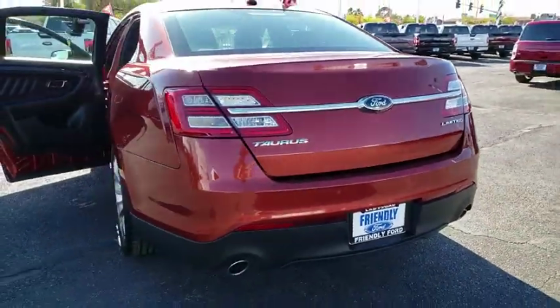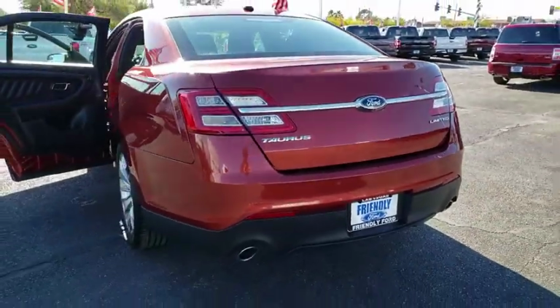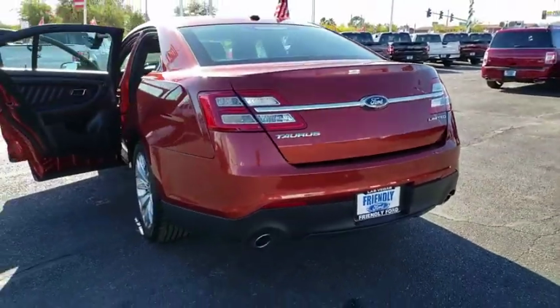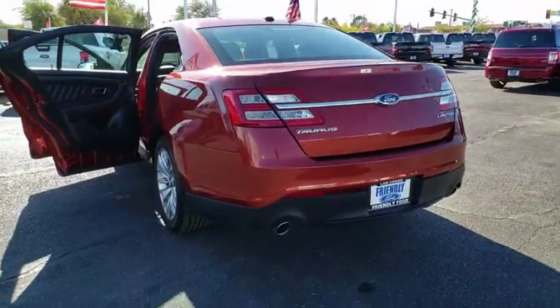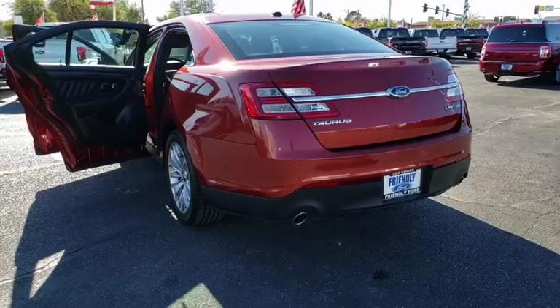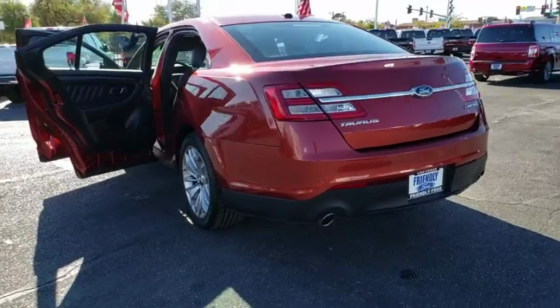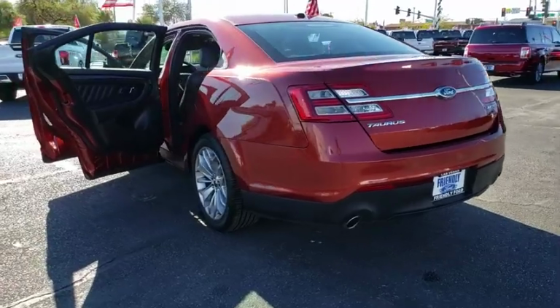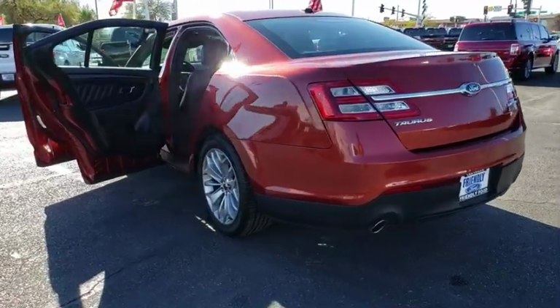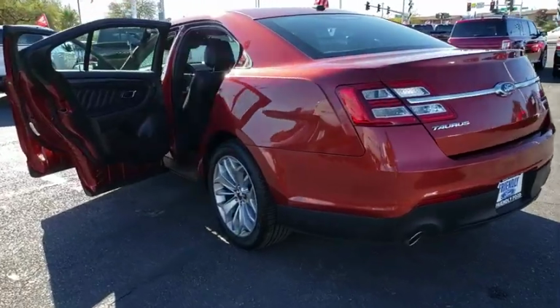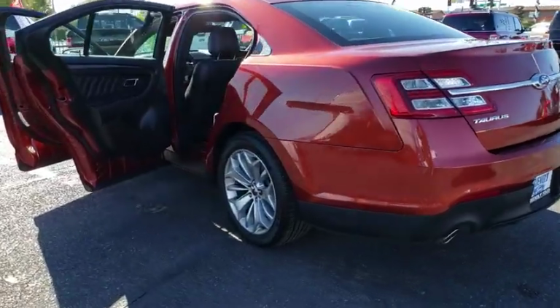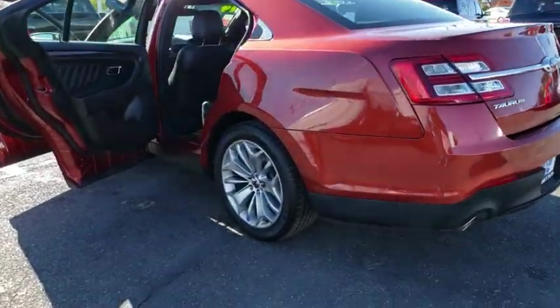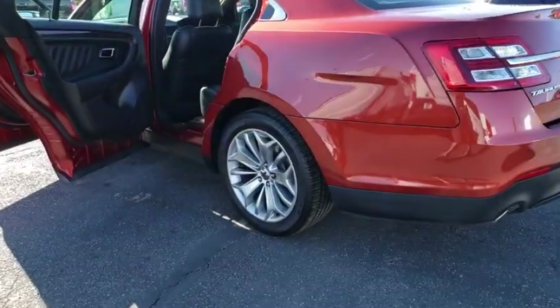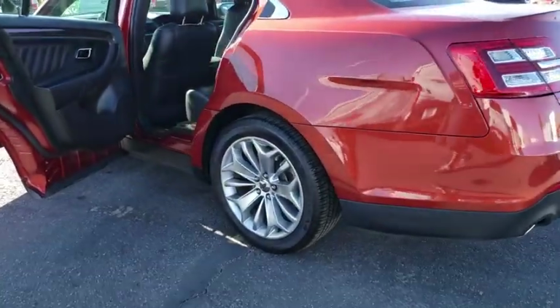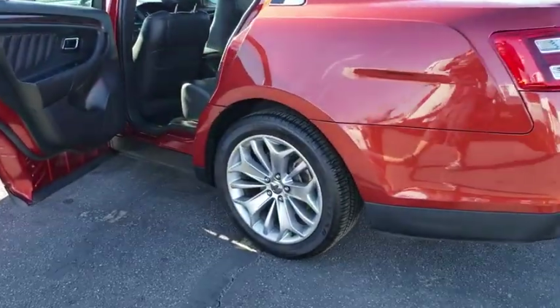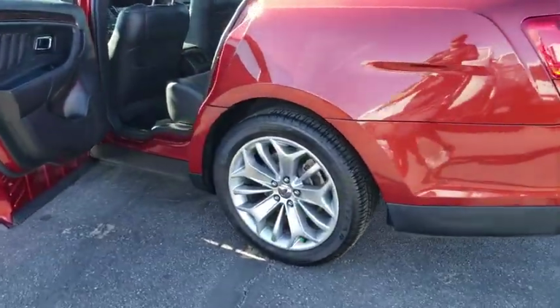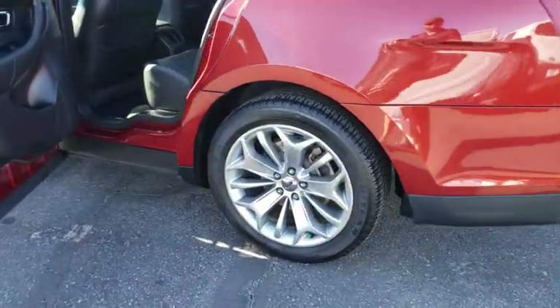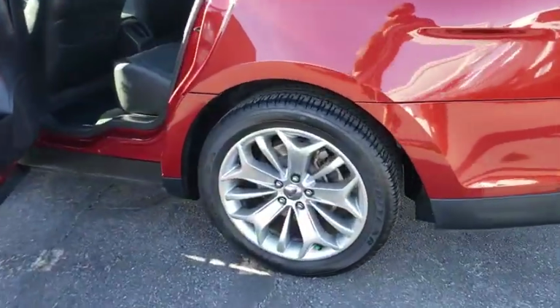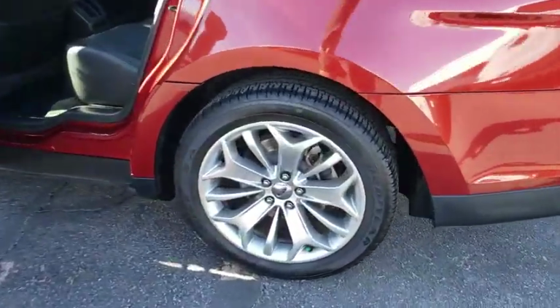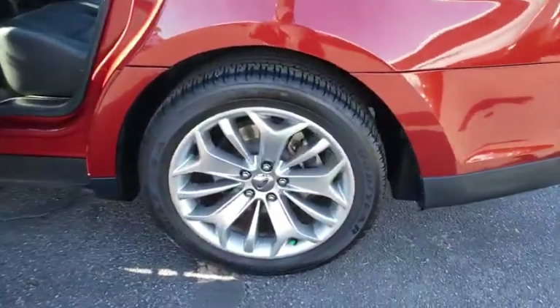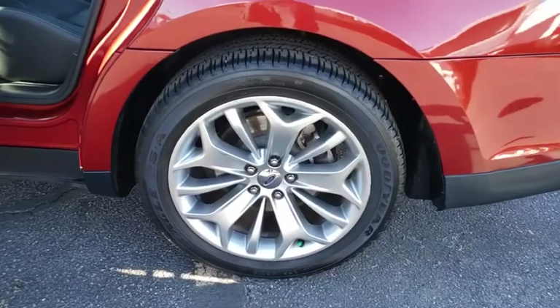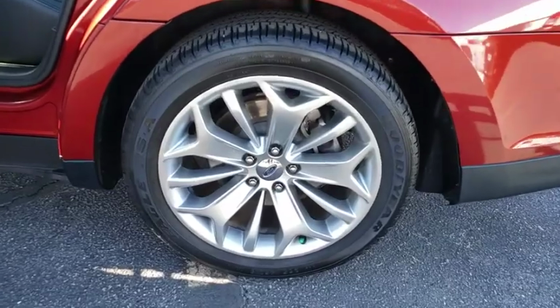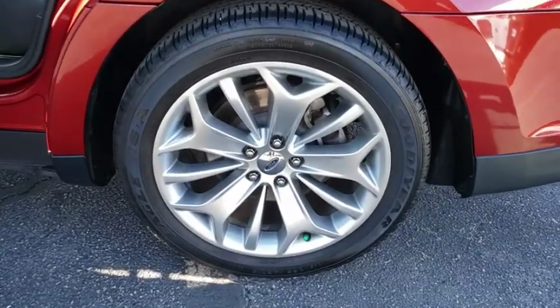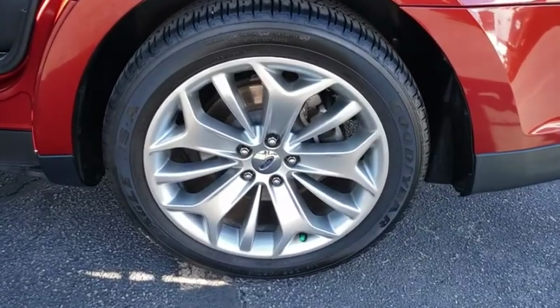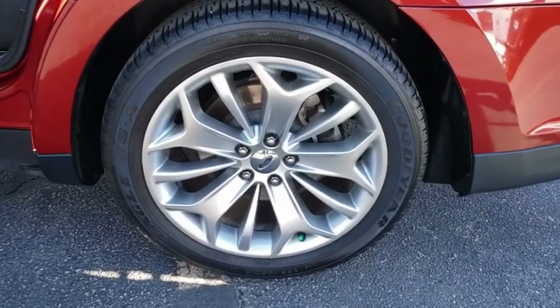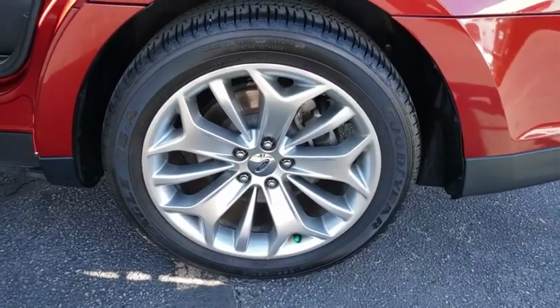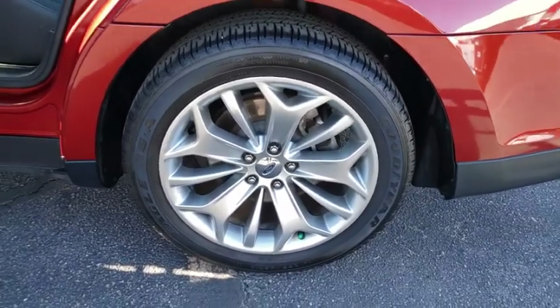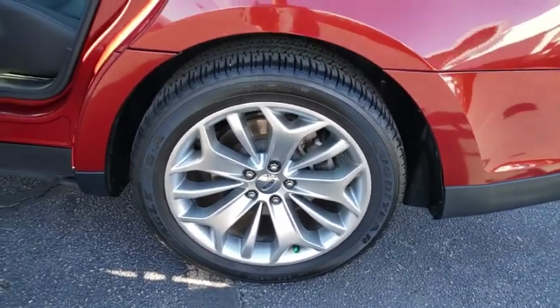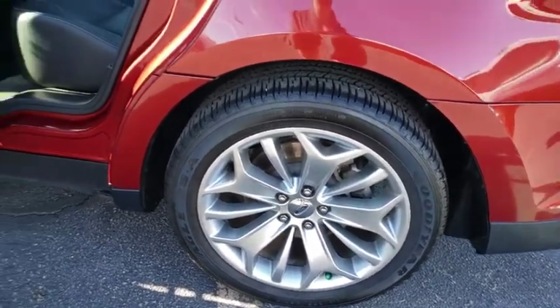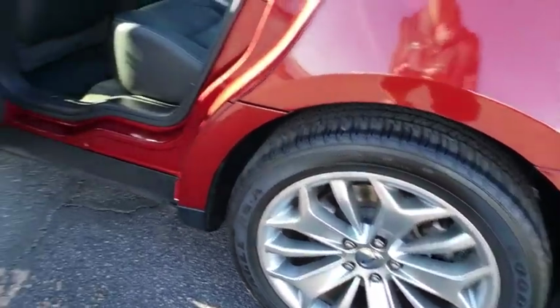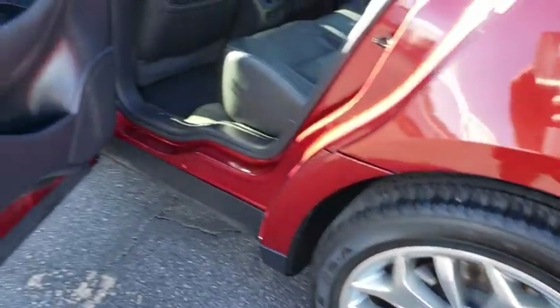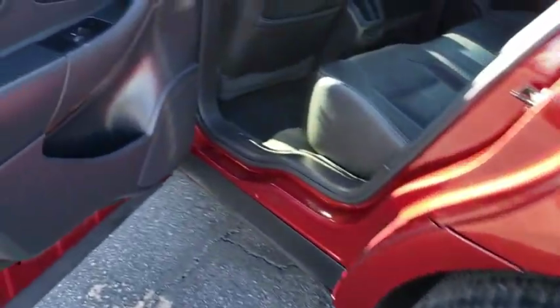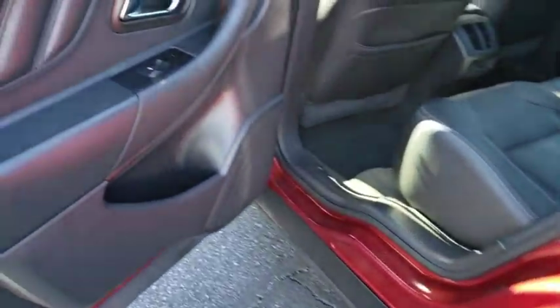Security system, compass, rear window defroster, trip computer, heated front seats, CD player, power windows, electronic stability control, remote keyless entry, brake assist.